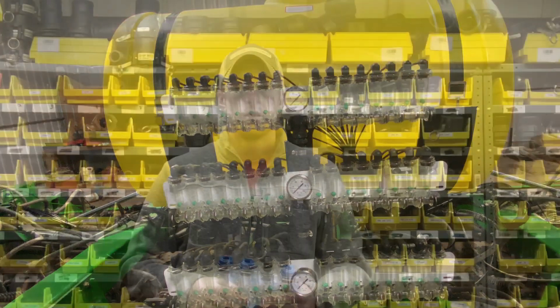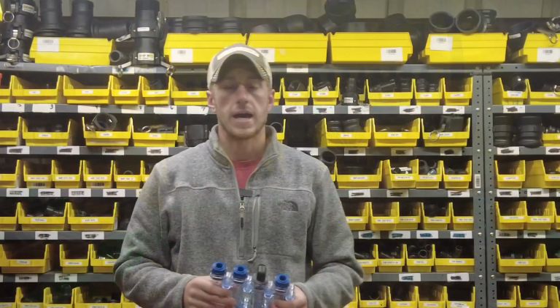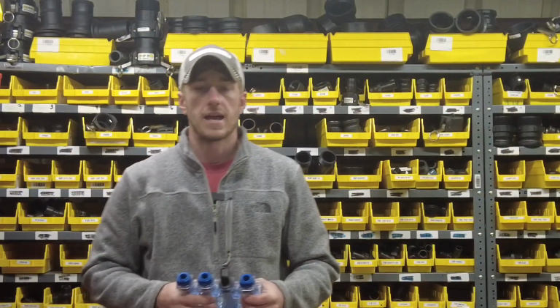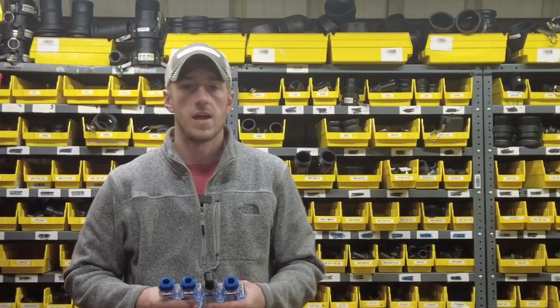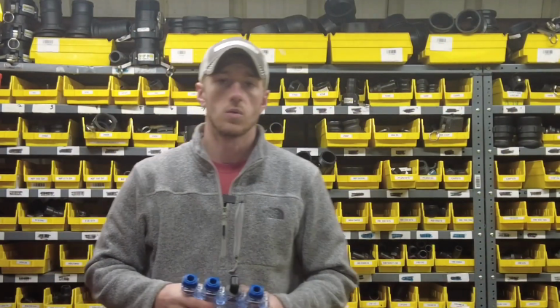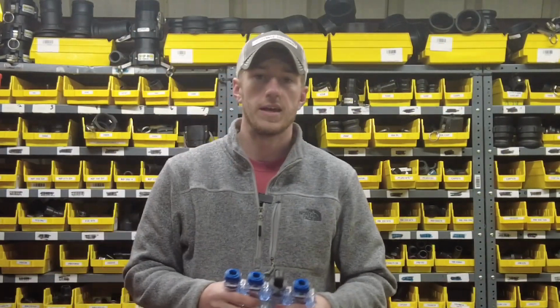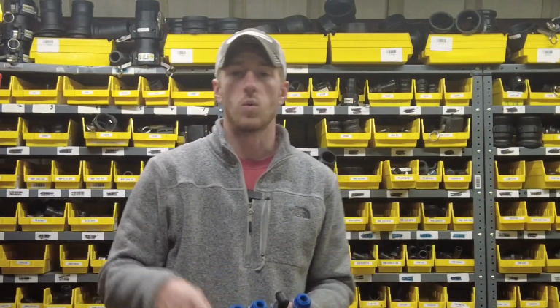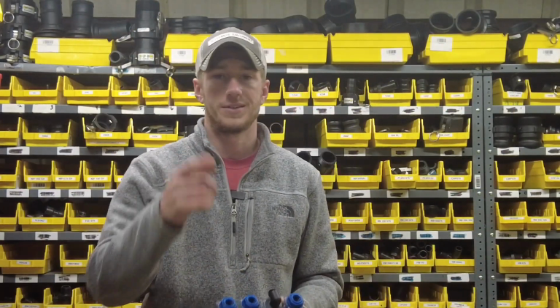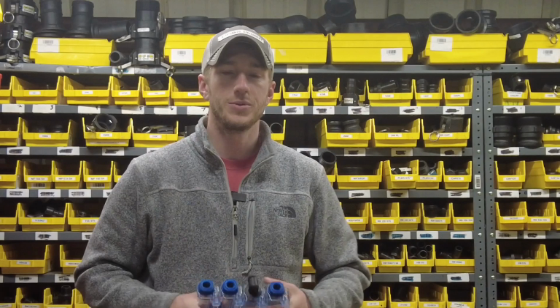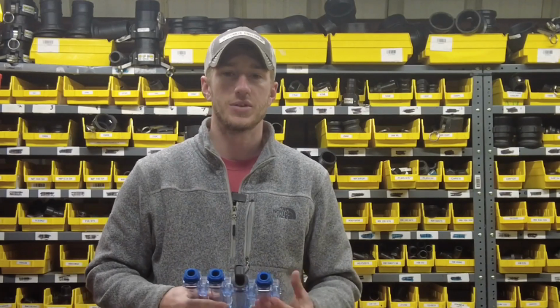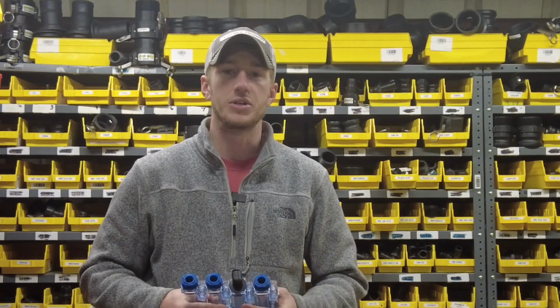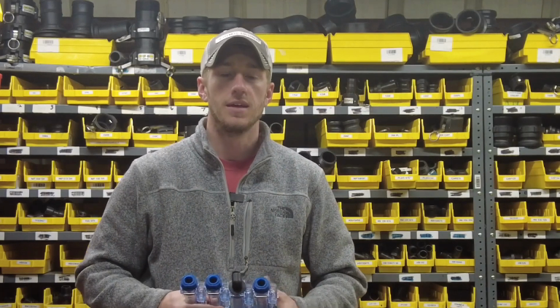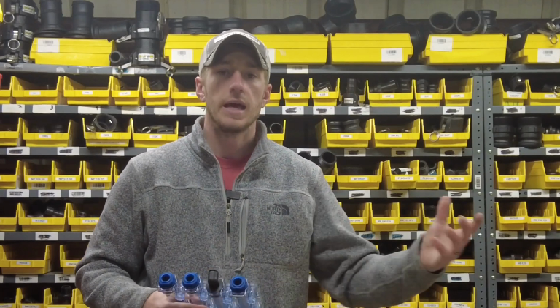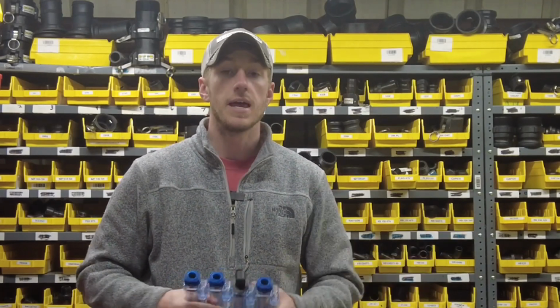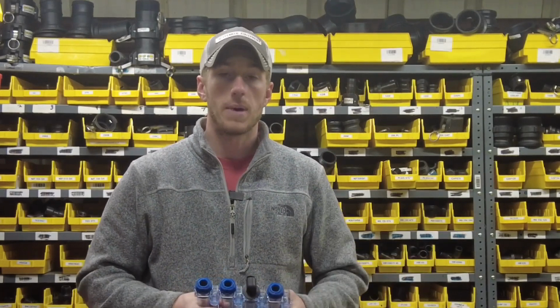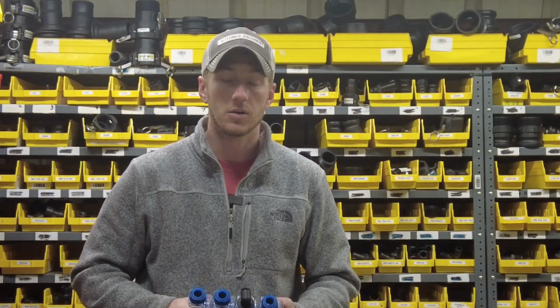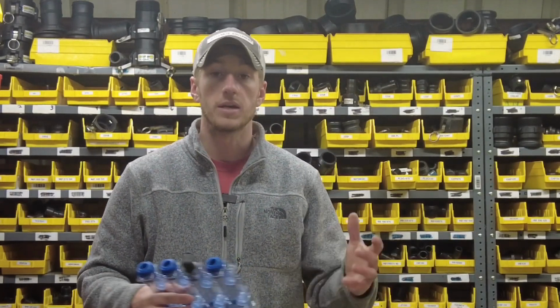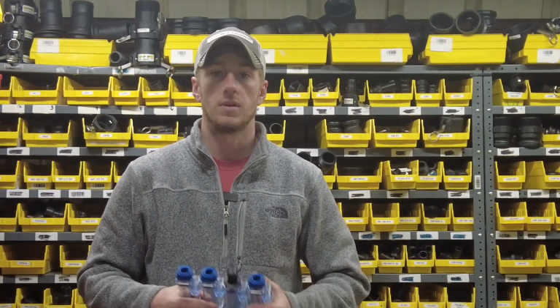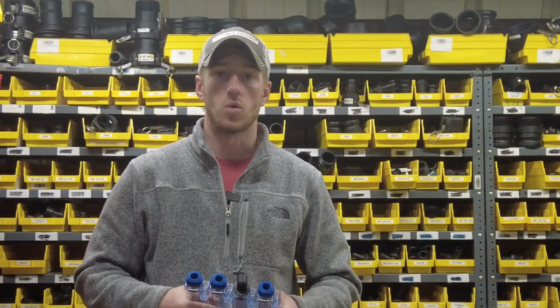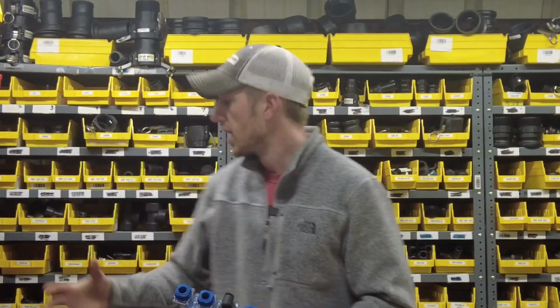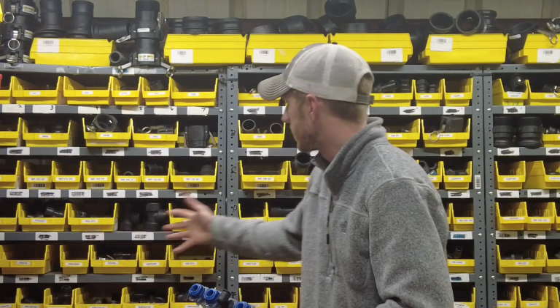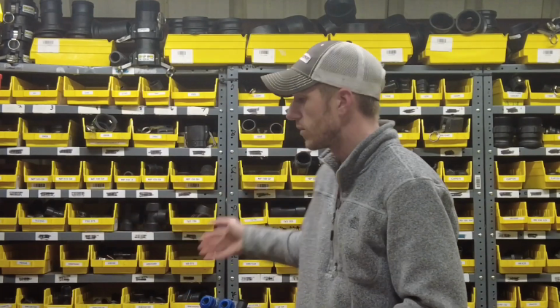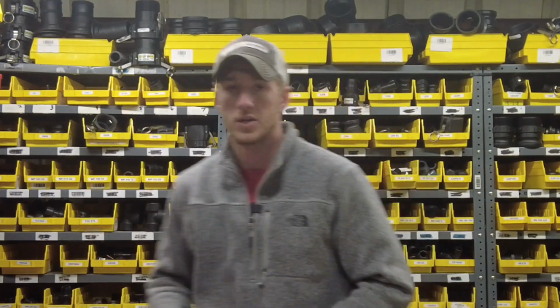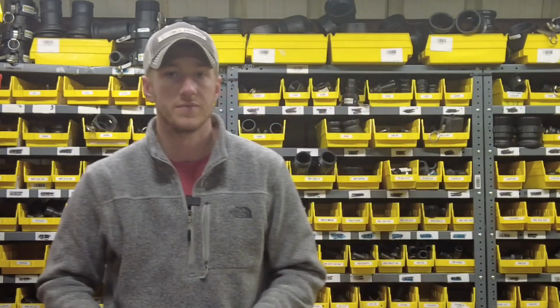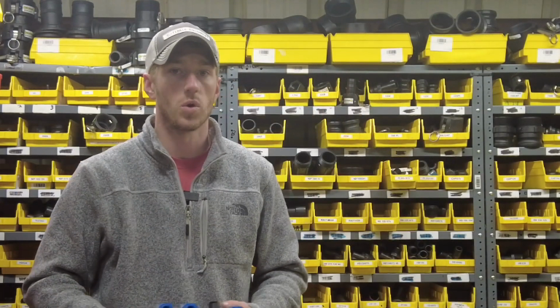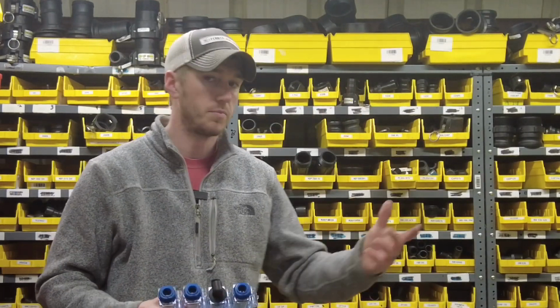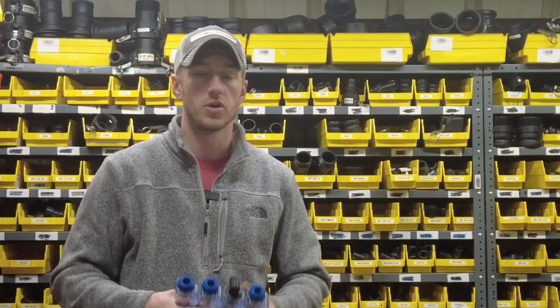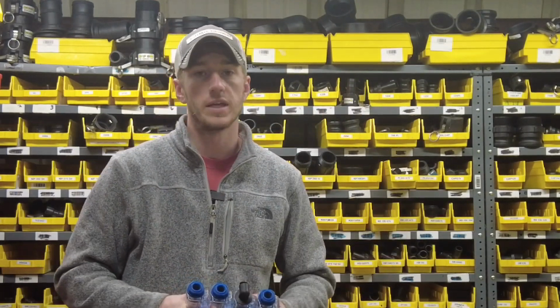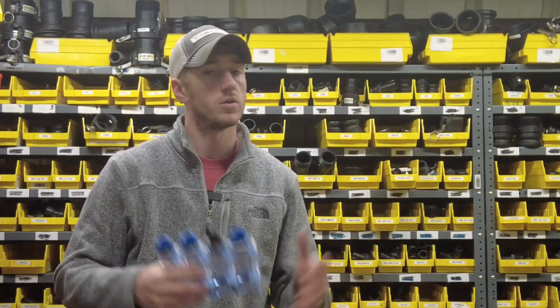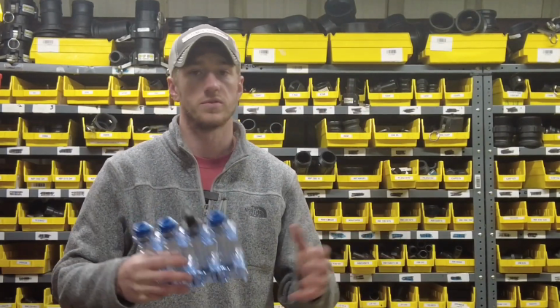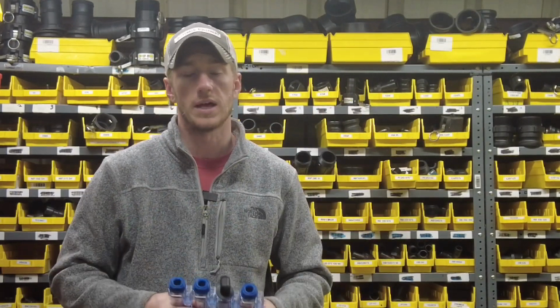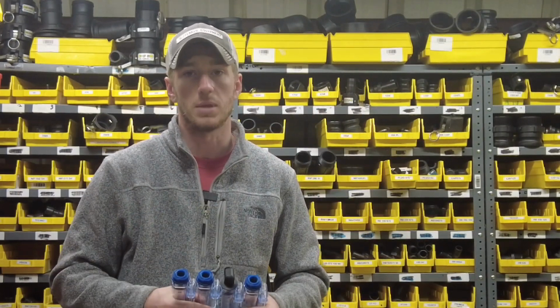Hey guys, Adam Fennig here with Fennig Equipment. You're tuned into The Talking Shed. Today I'm back here in our planter fertilizer corner. As you can see, we've got a huge inventory of banjo fittings and all sorts of fertilizer supplies.